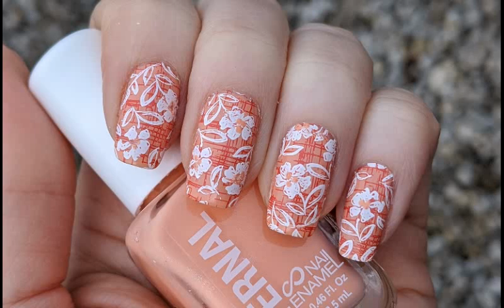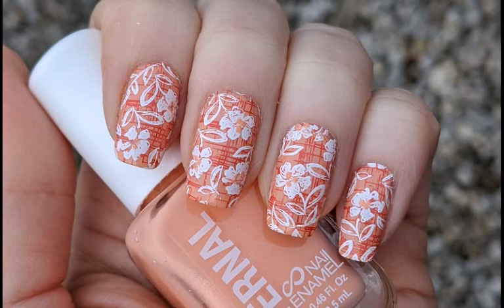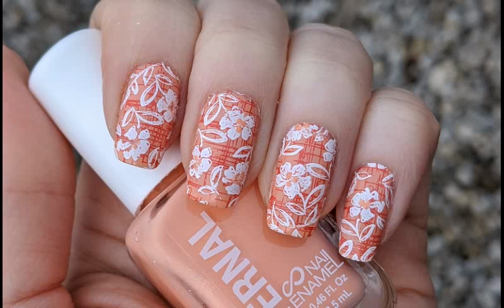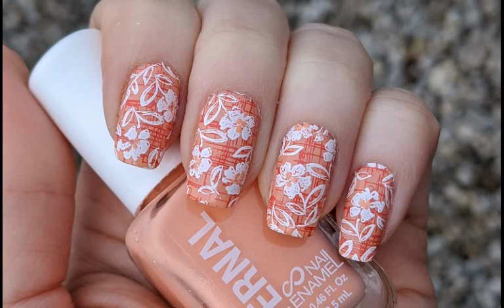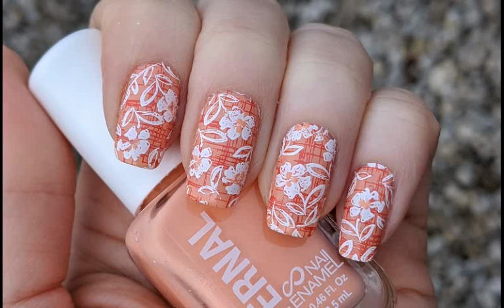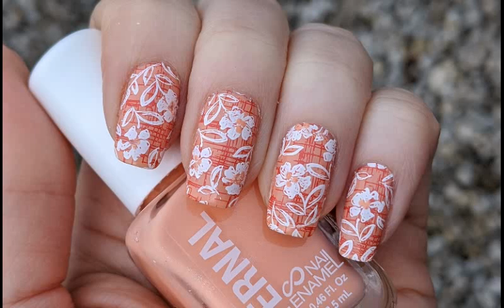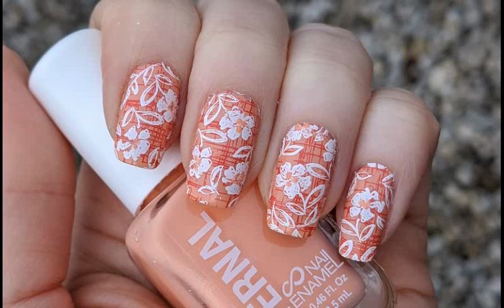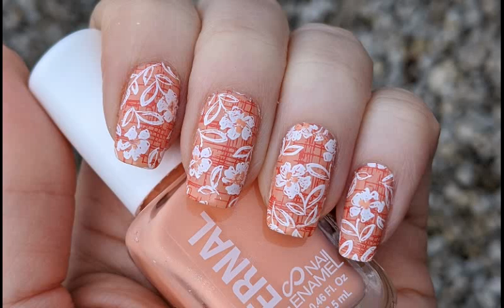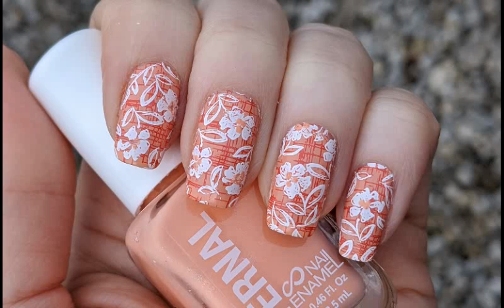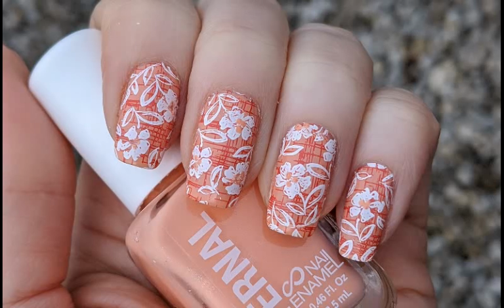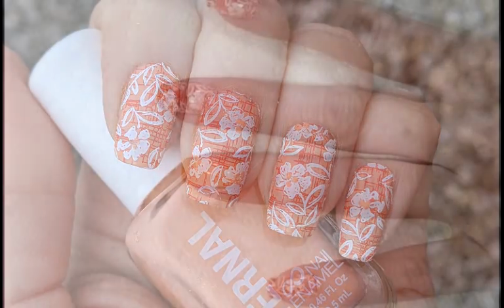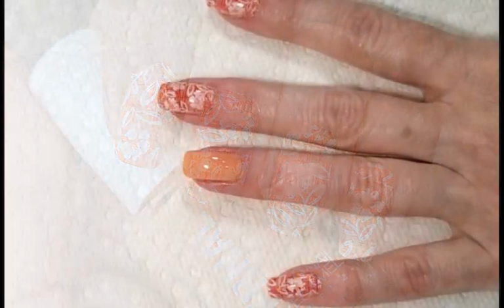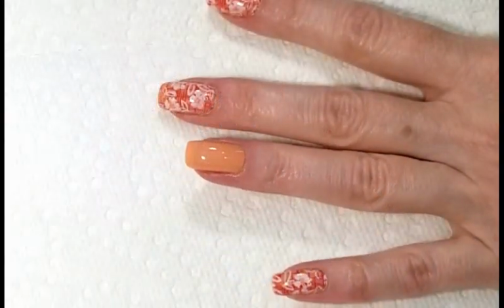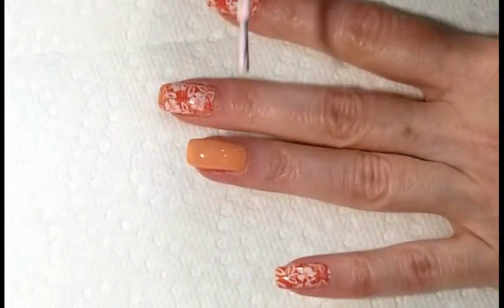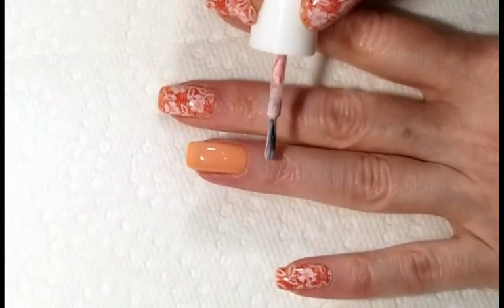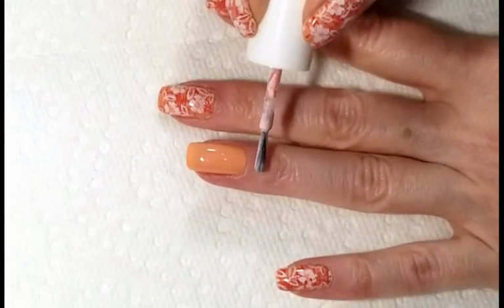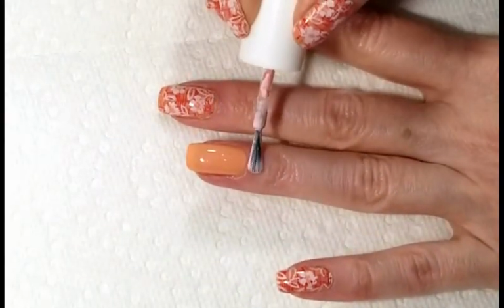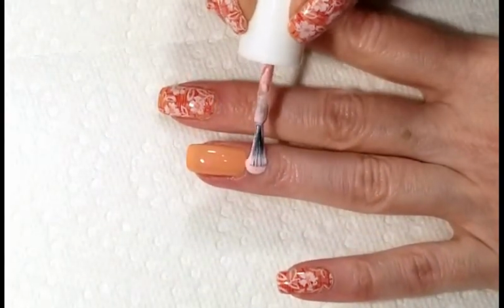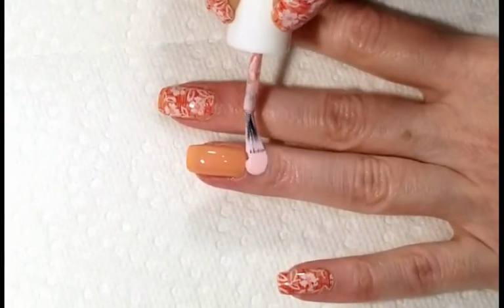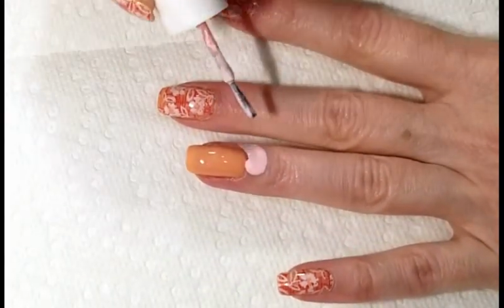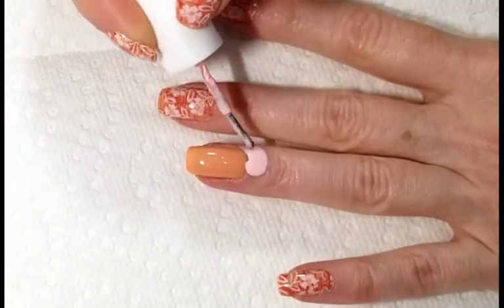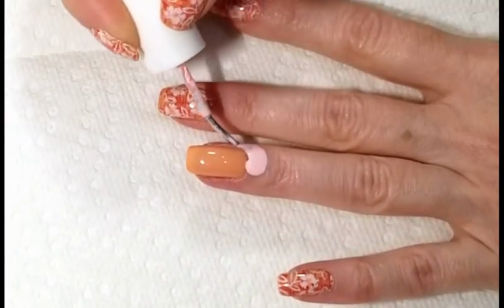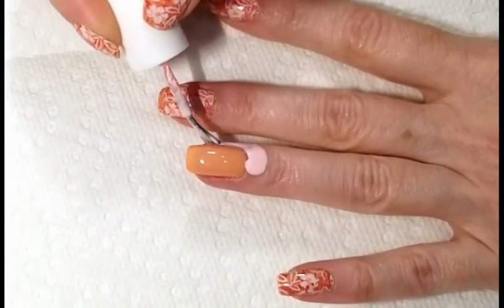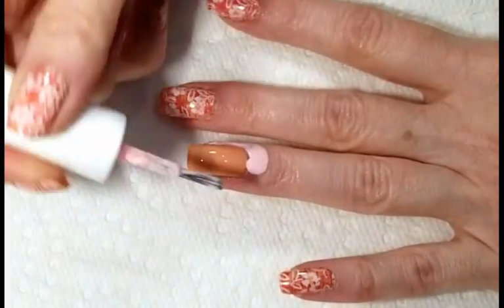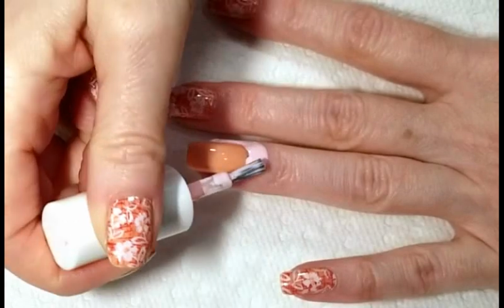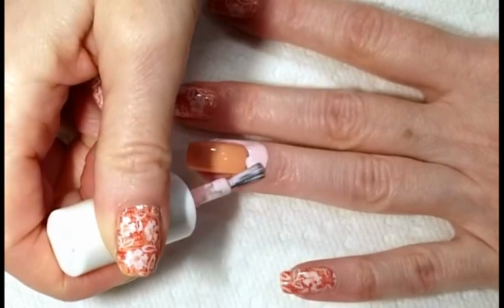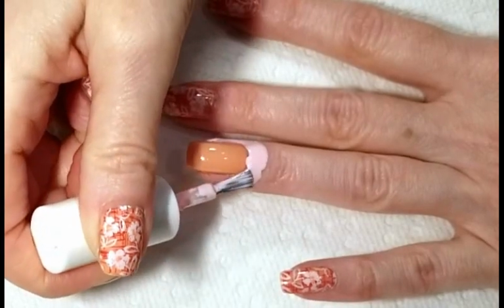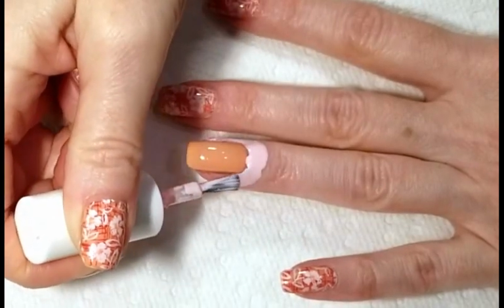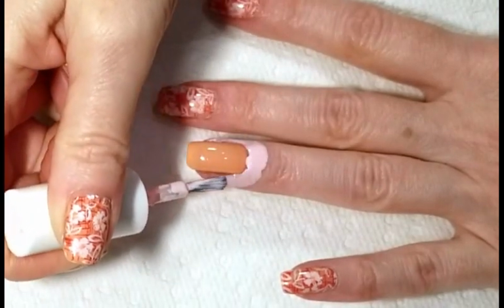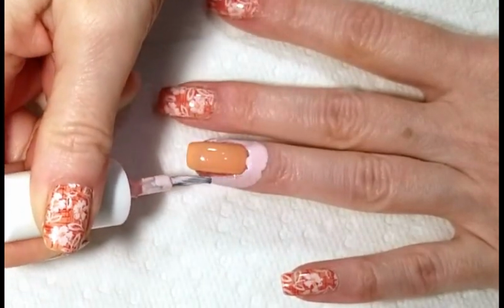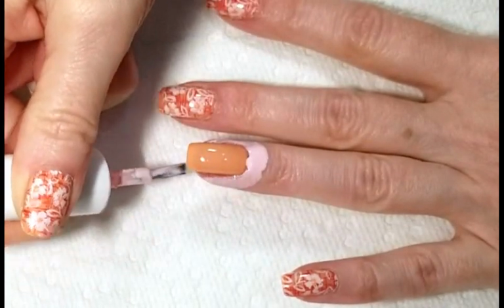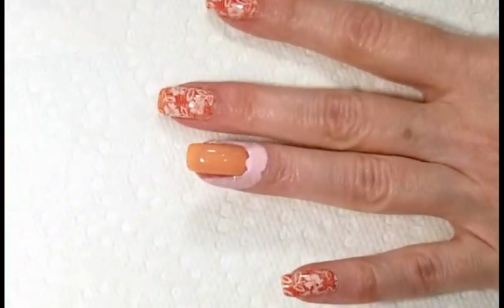For today's nail art we are going to be doing a floral design. I'm starting off with my nails painted flamingo from Eternal Cosmetics and I'm adding a layer of liquid latex around the cuticle area.